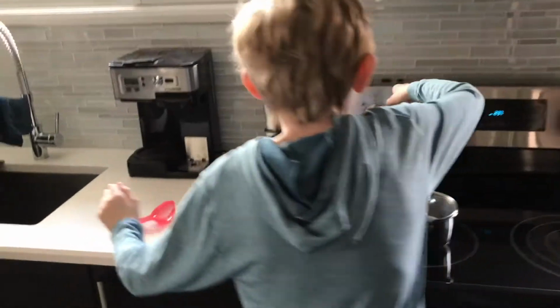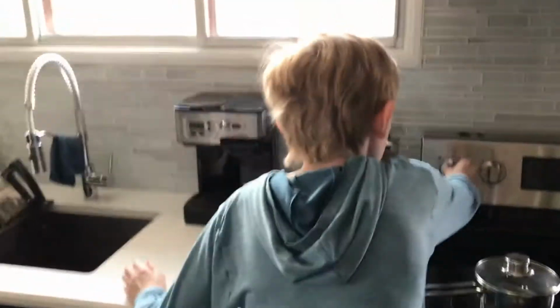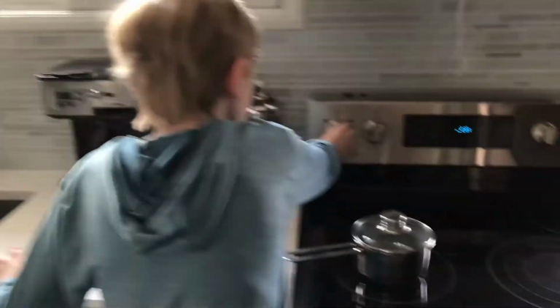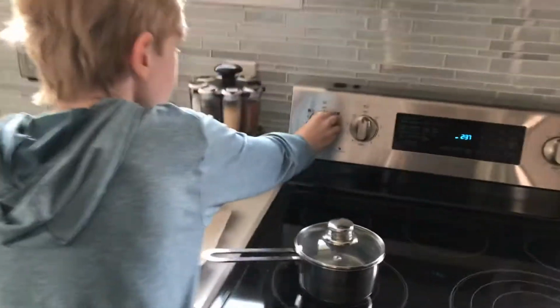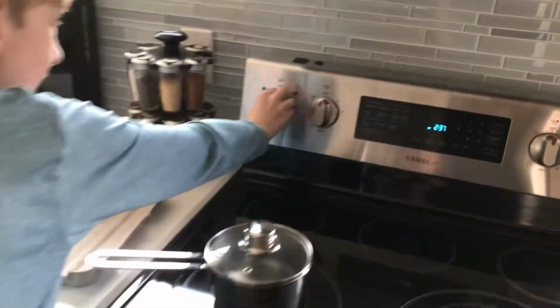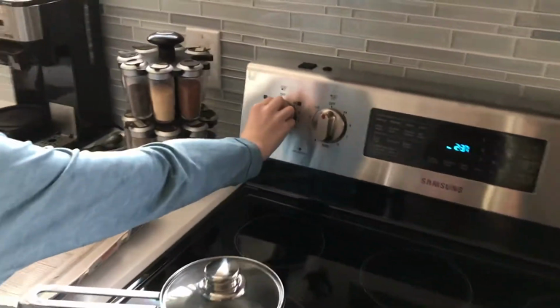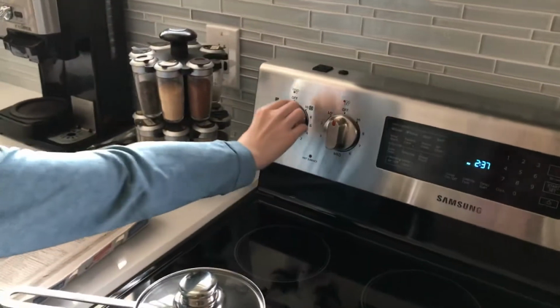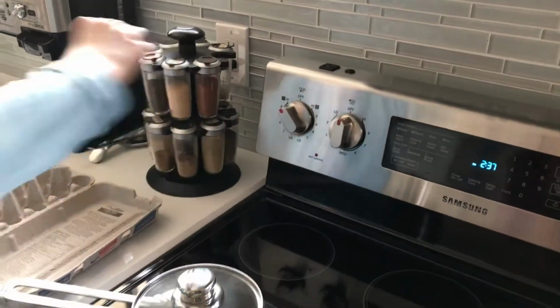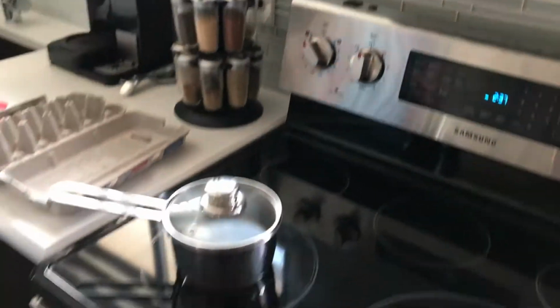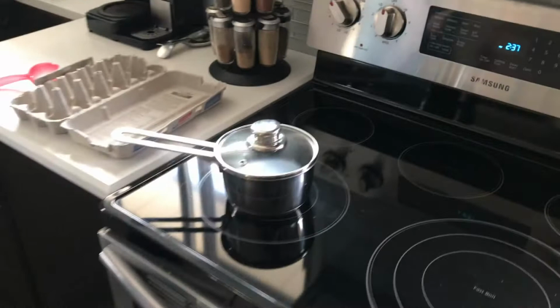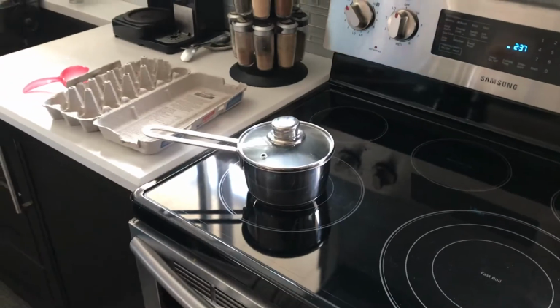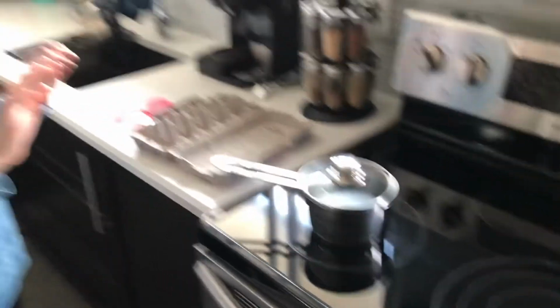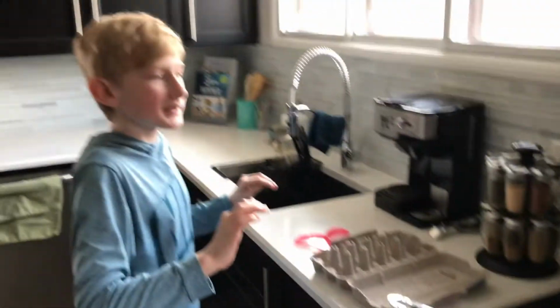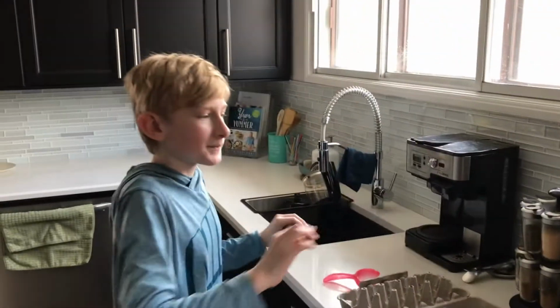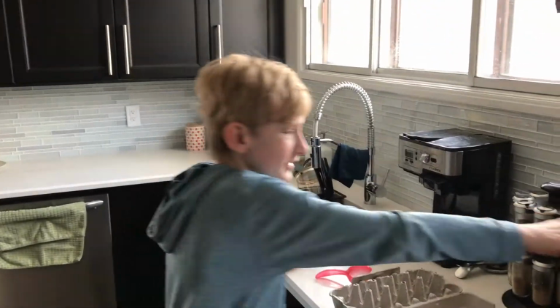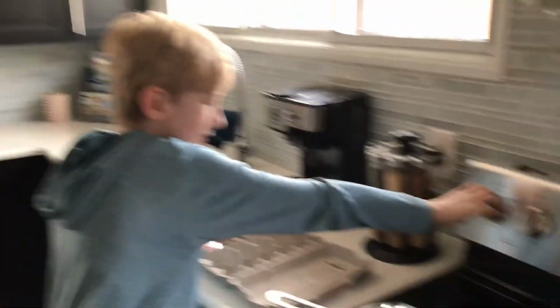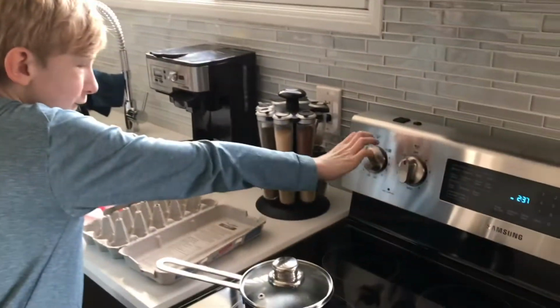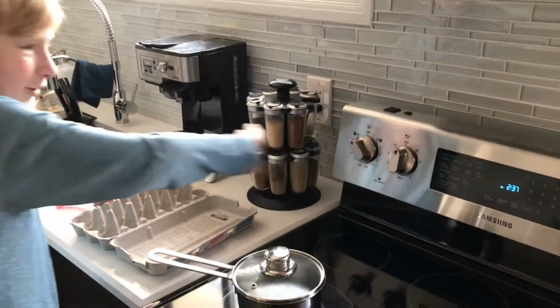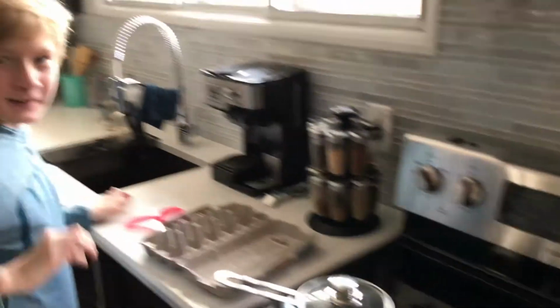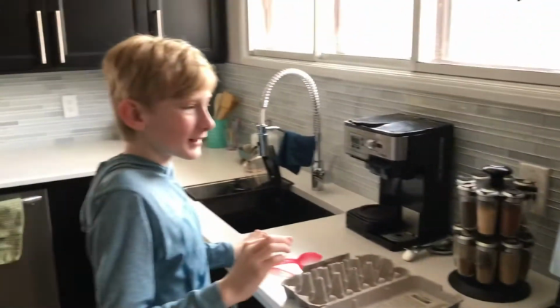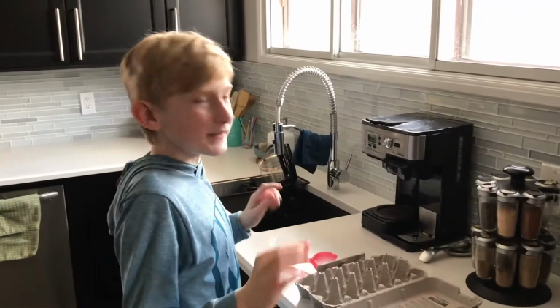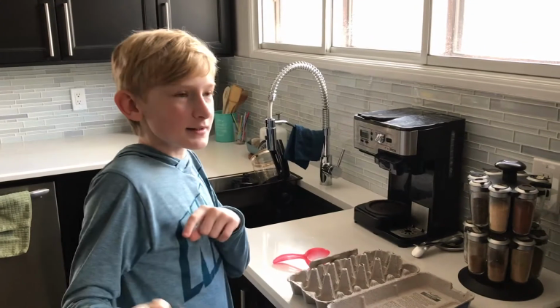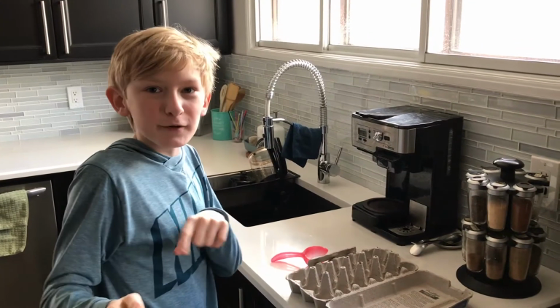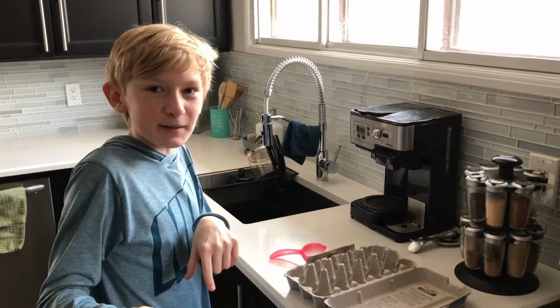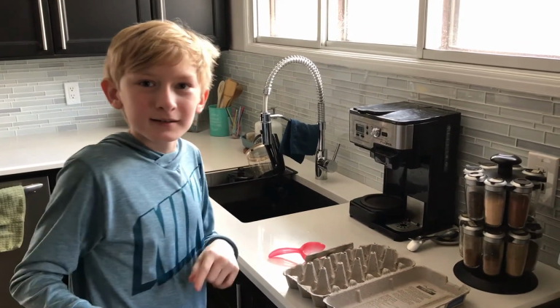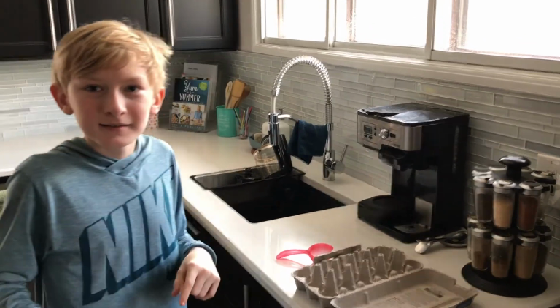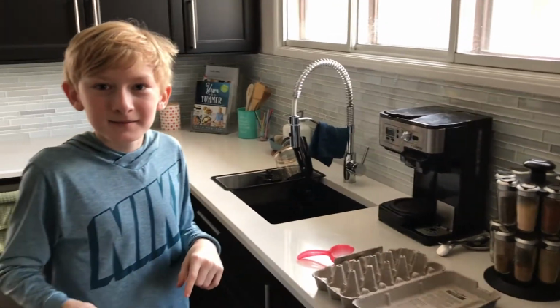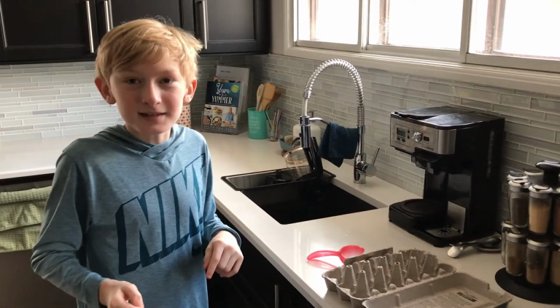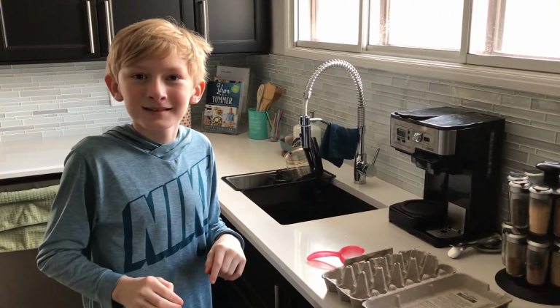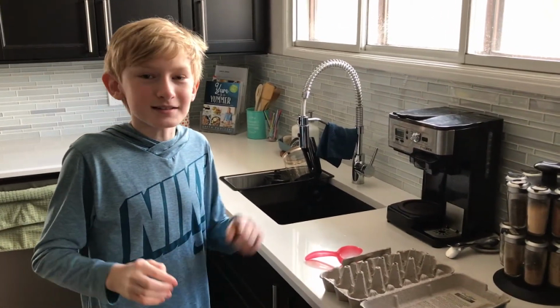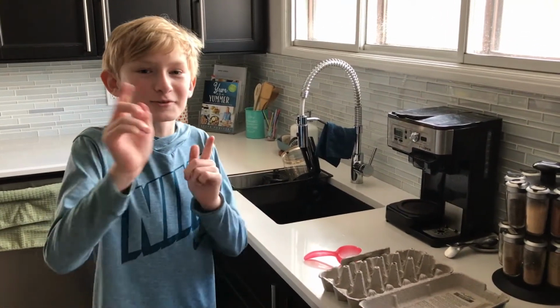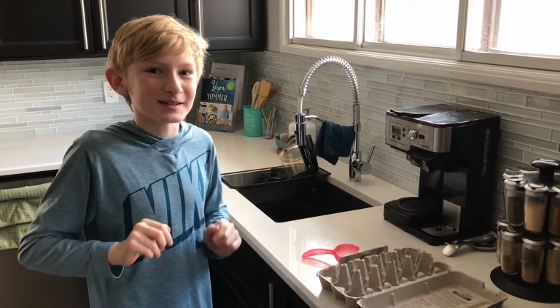You're going to want to put it on high, and once it starts boiling, you're going to want to turn it down to about four. Then set a 12-minute timer. 12 minutes? Yes. See you in 12 minutes.